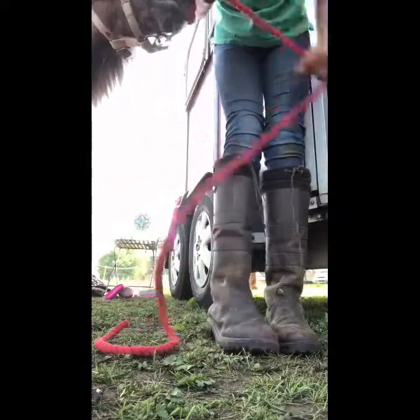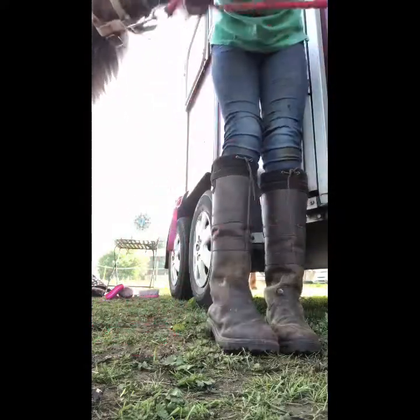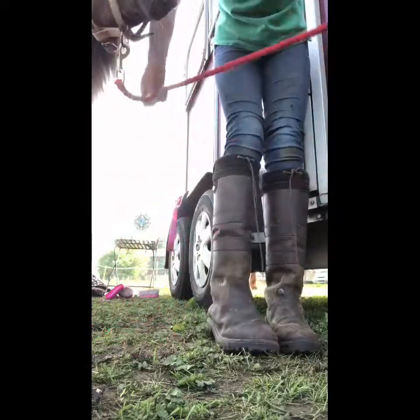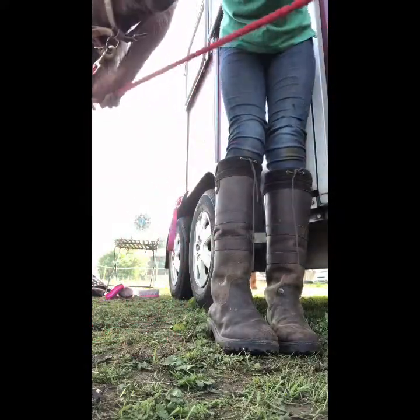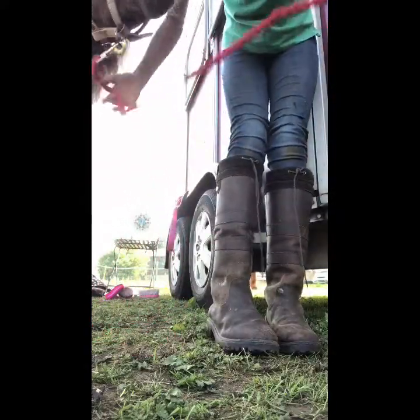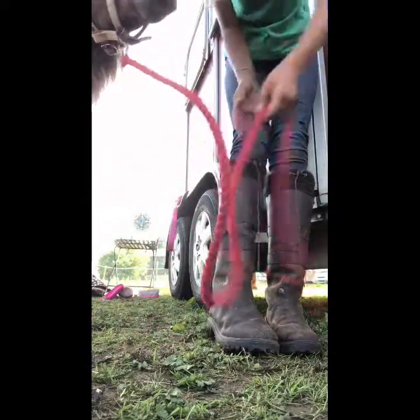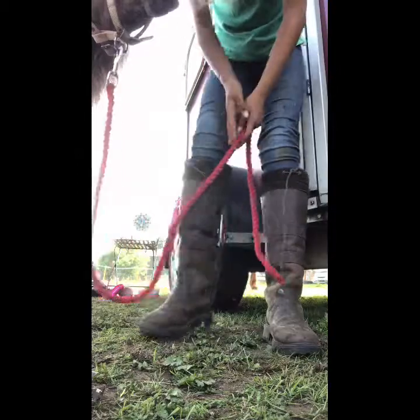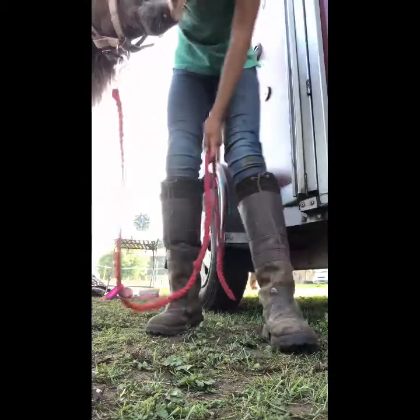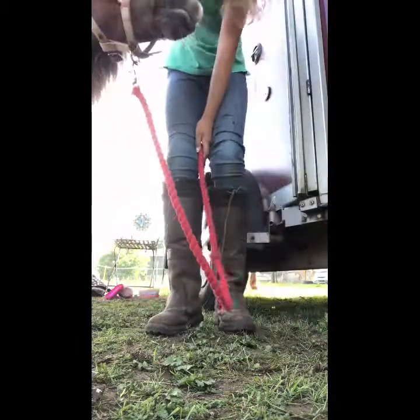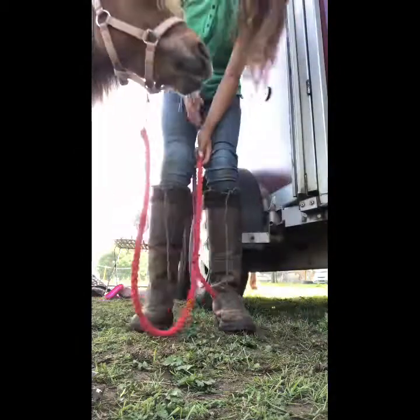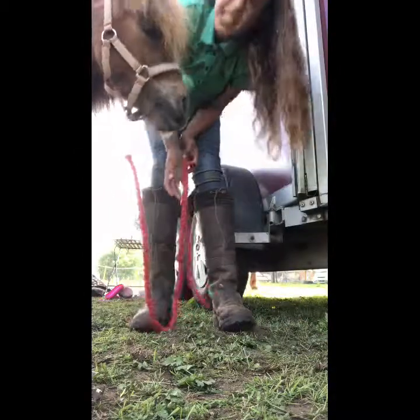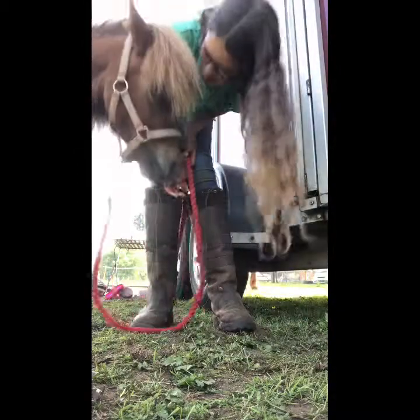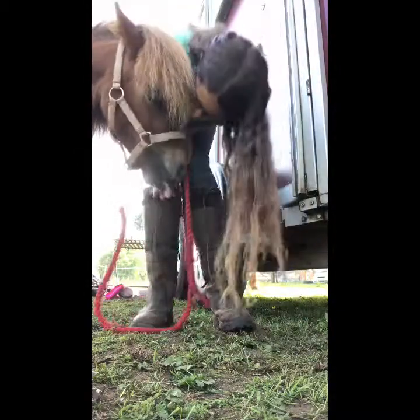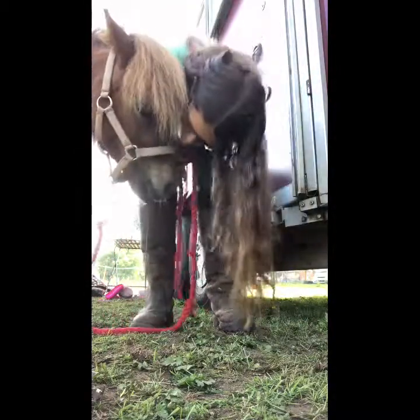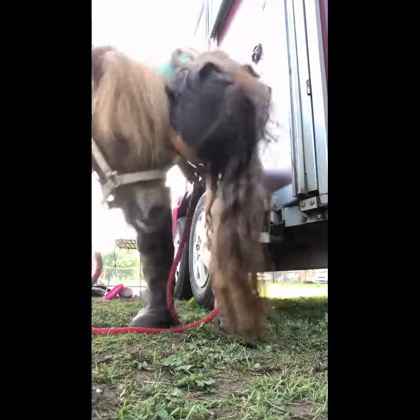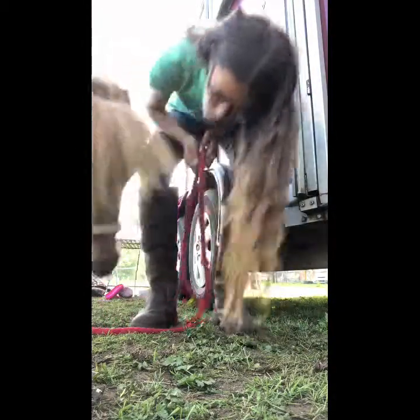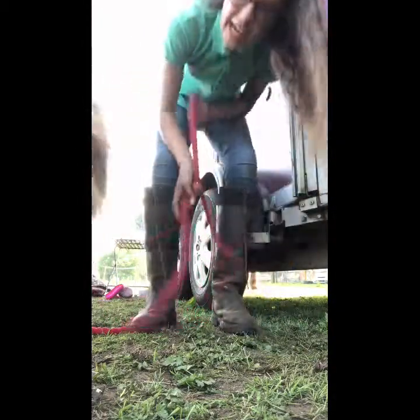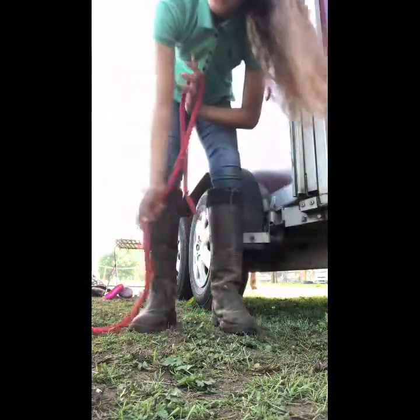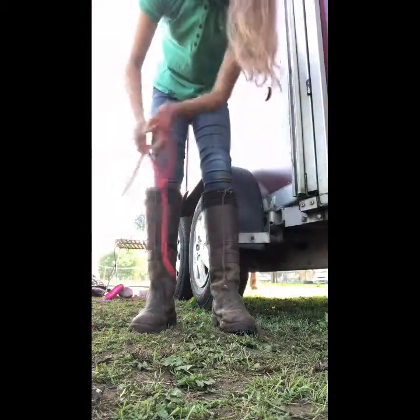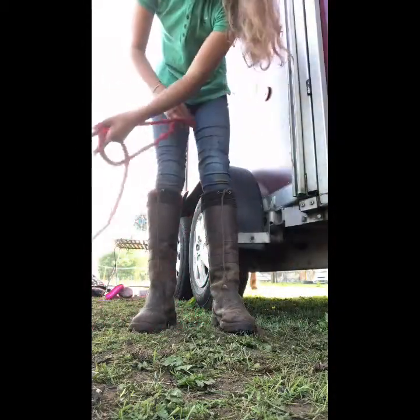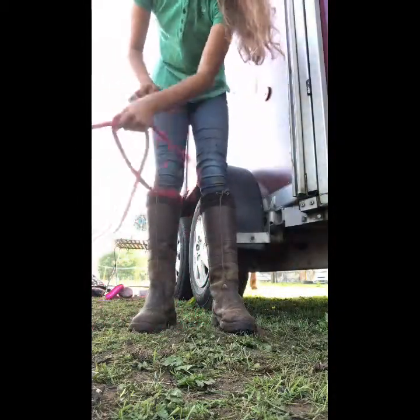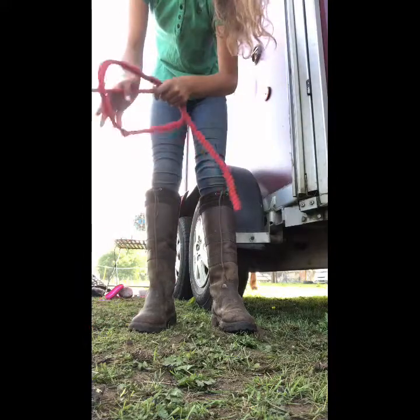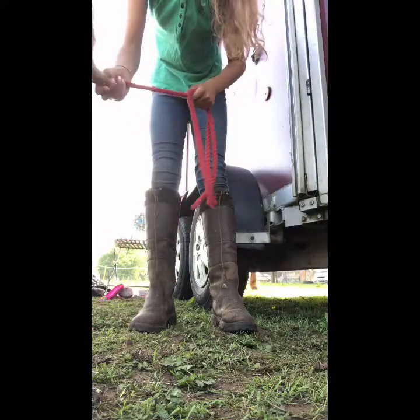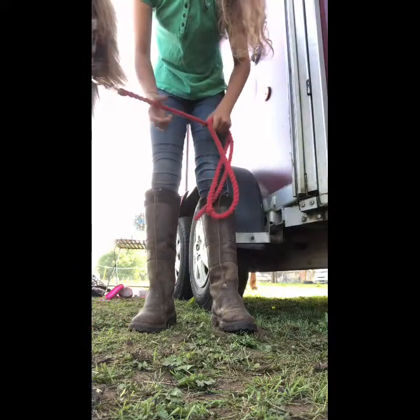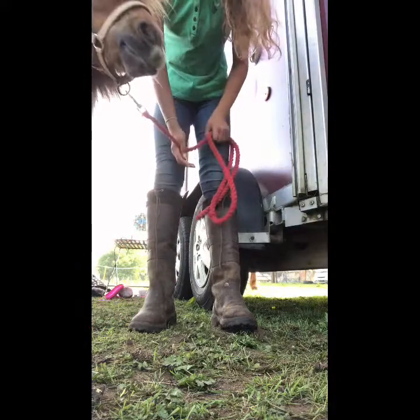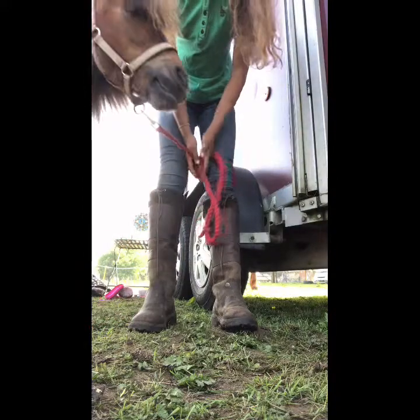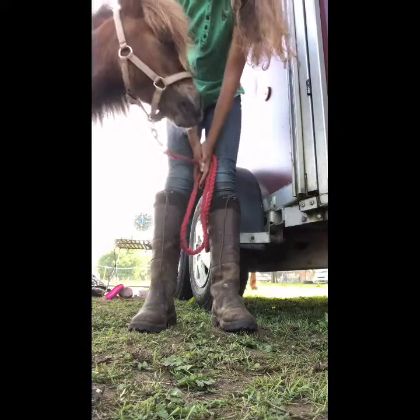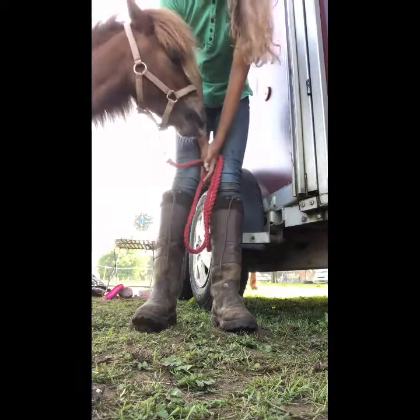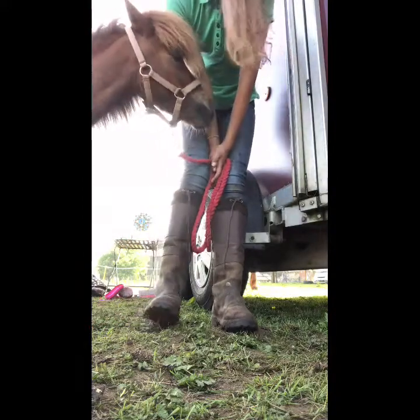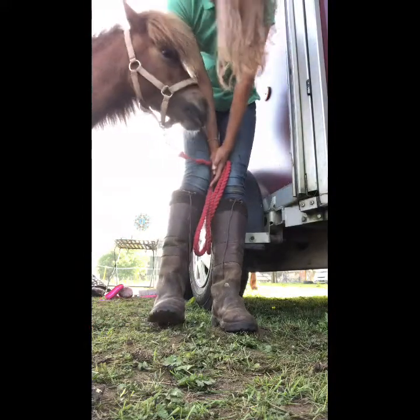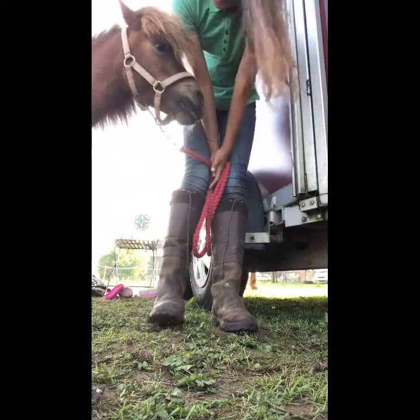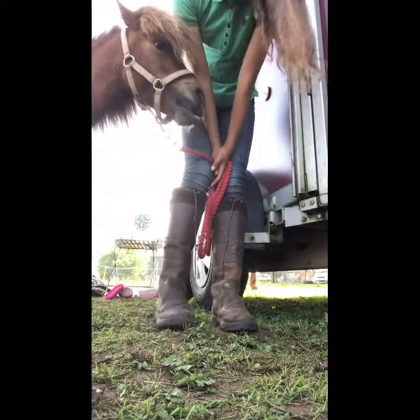After every single groom with Doug he does an exercise — he just goes on the walker whilst I ride ten horses.